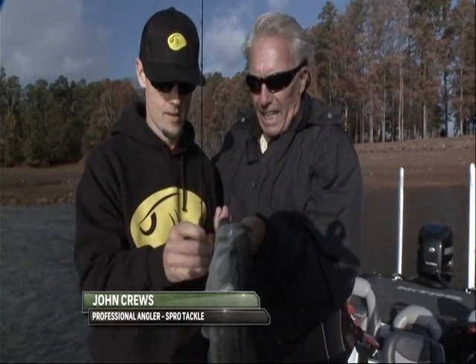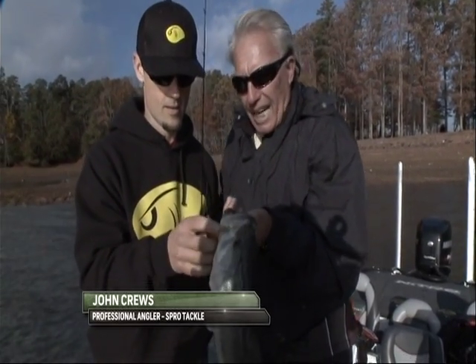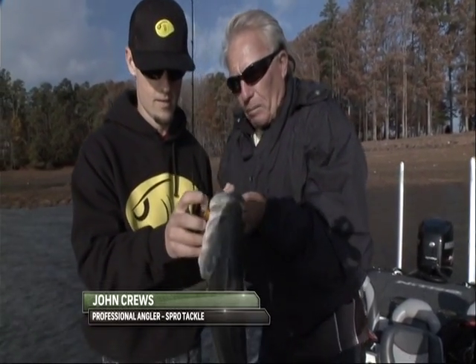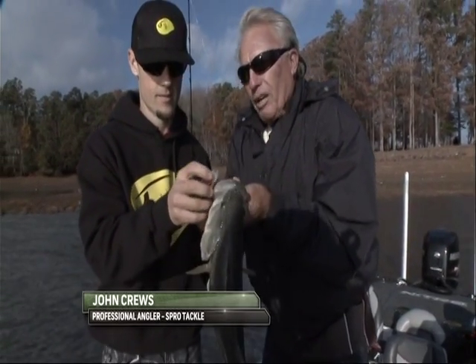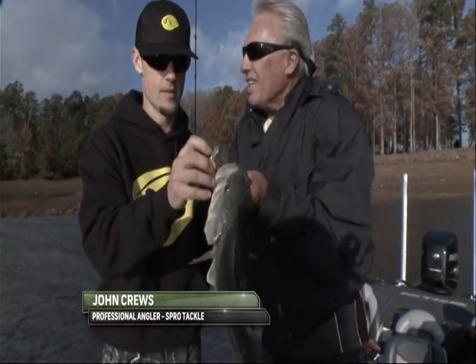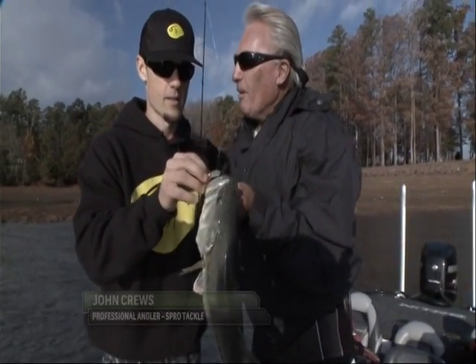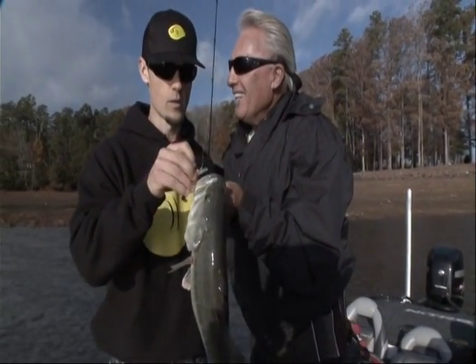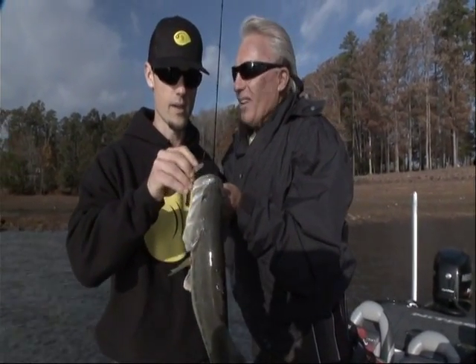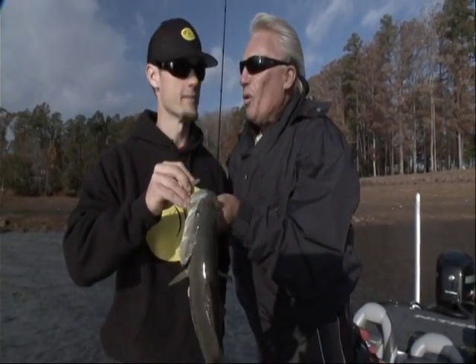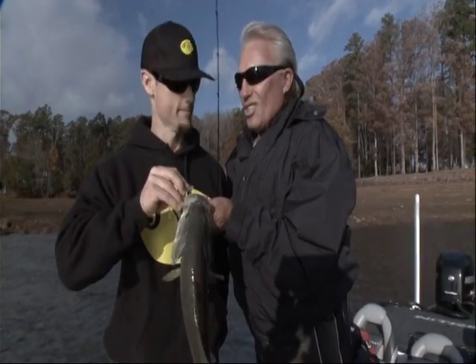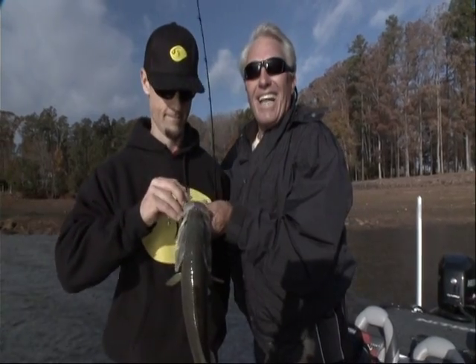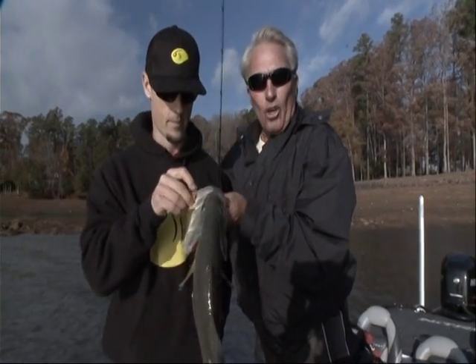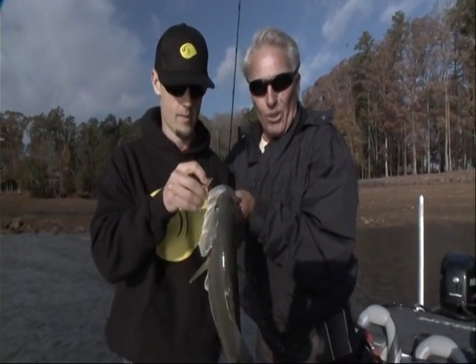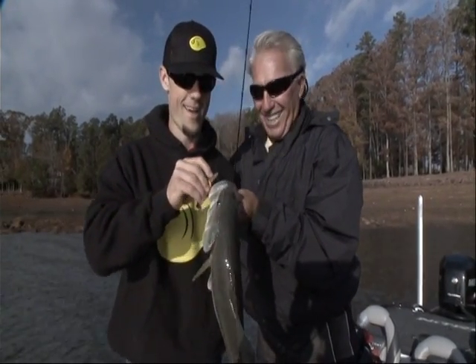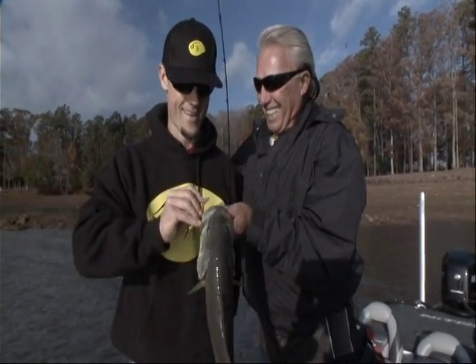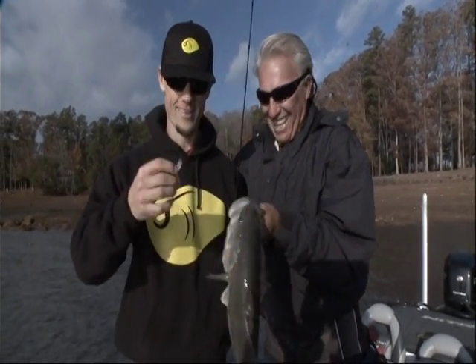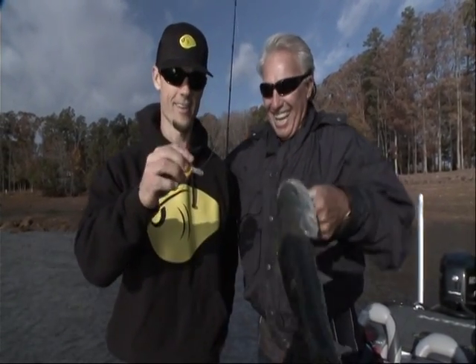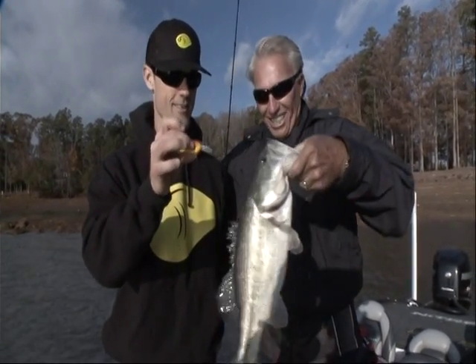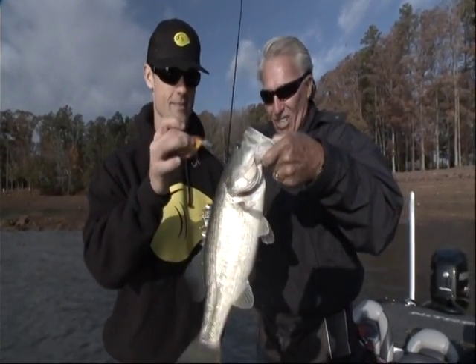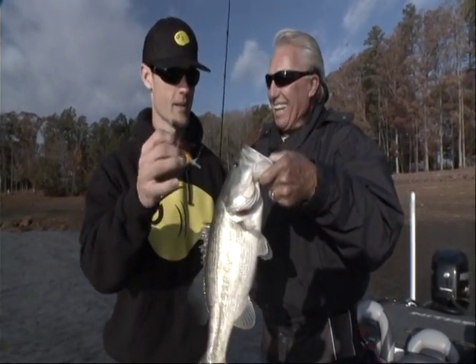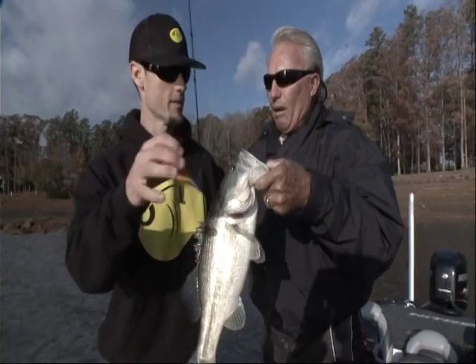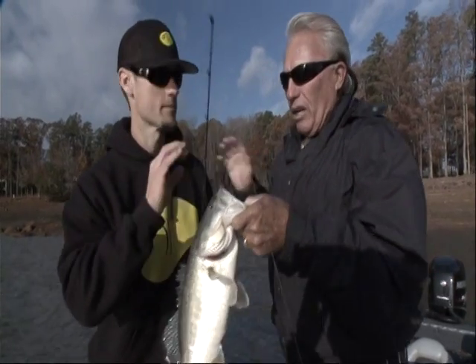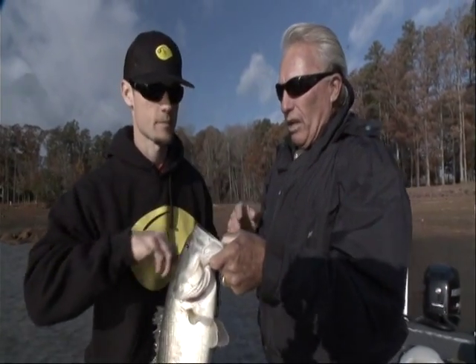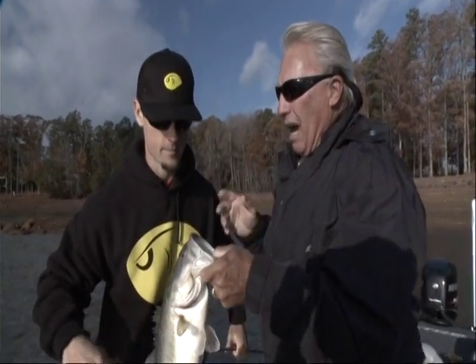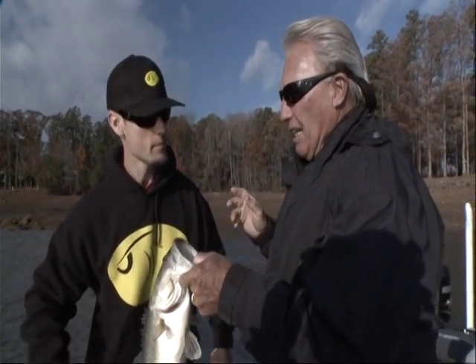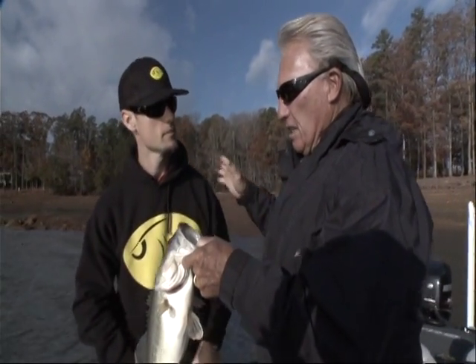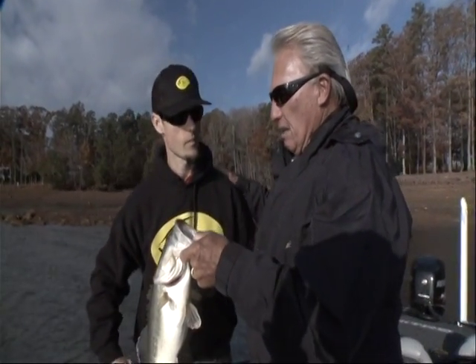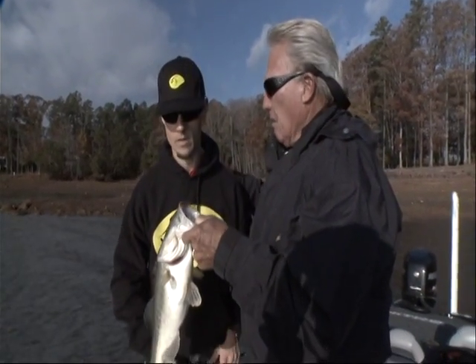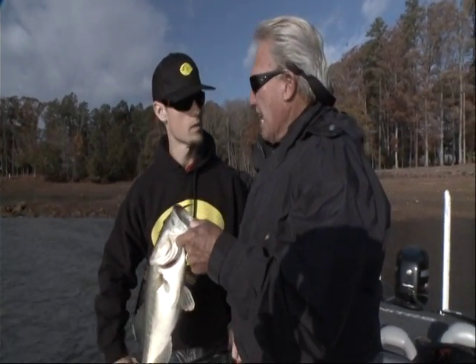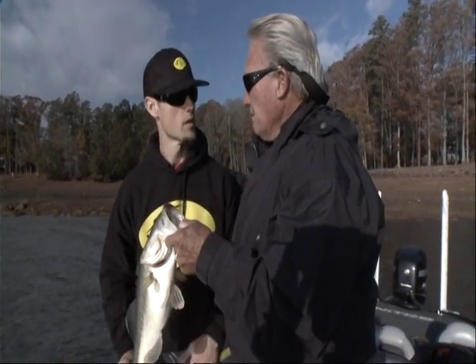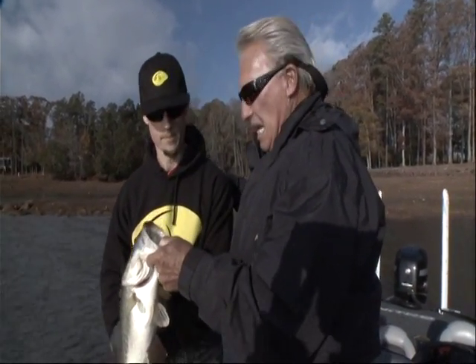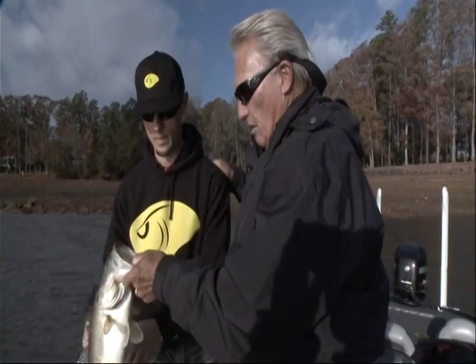He designed and developed that little plug. What's the name of that plug? This is the Little John MD for Little John Cruz. That's right. That's a good one, John. We're at High Rock, and it's around Thanksgiving.